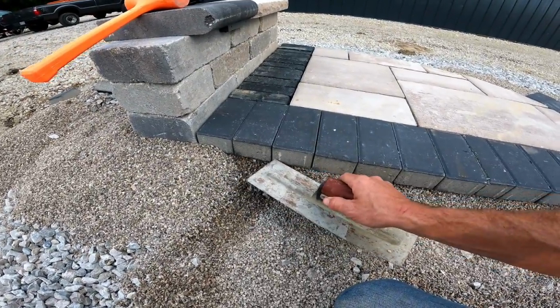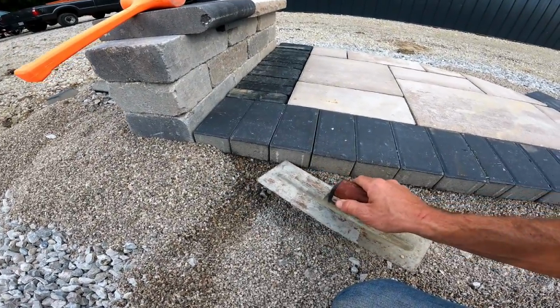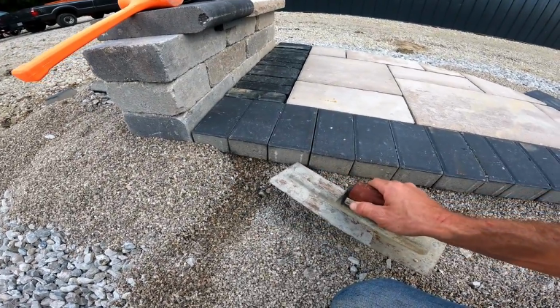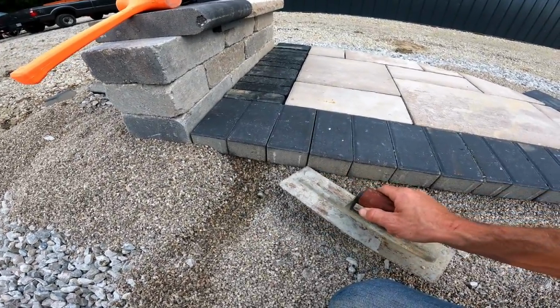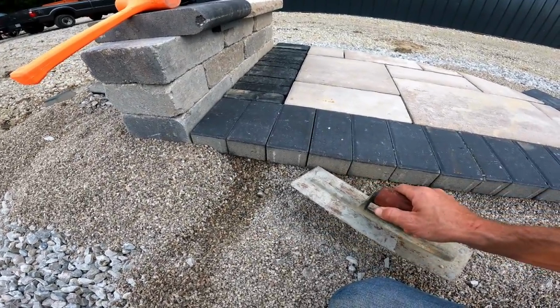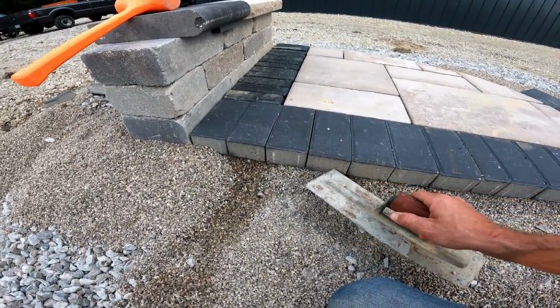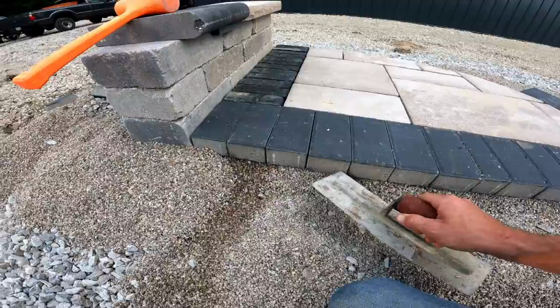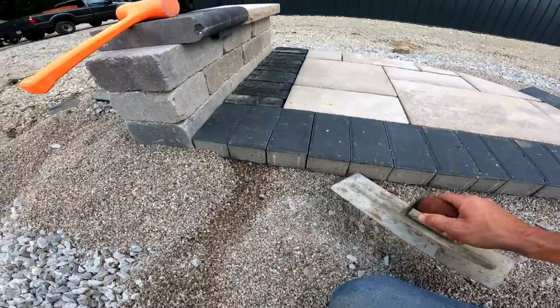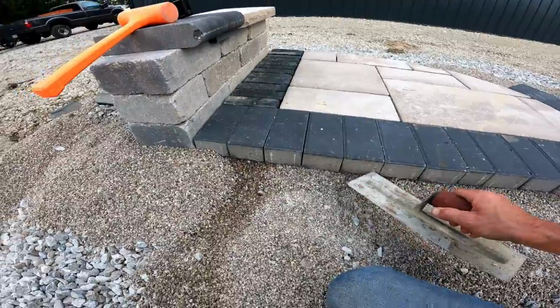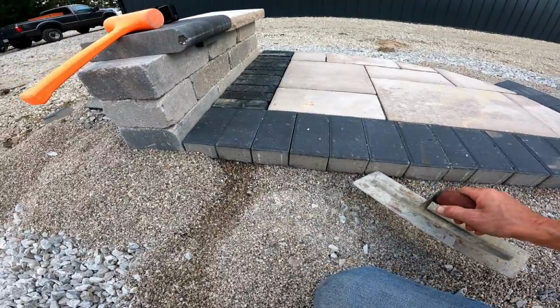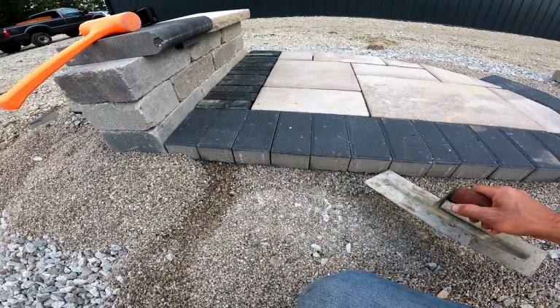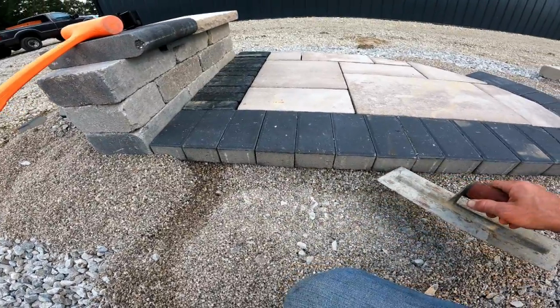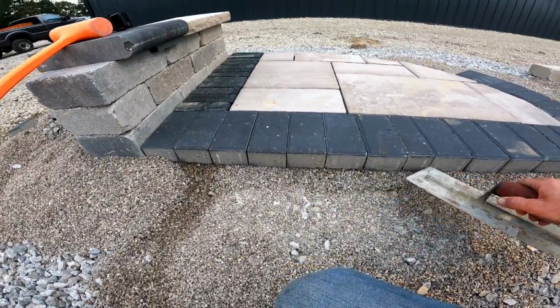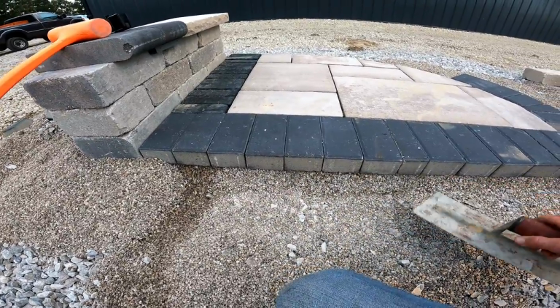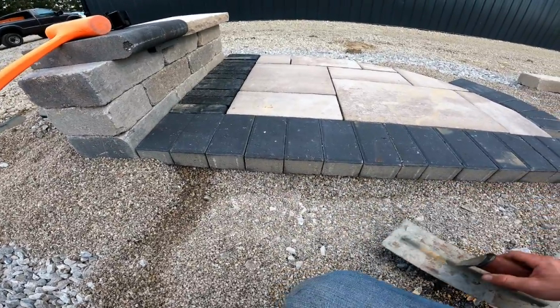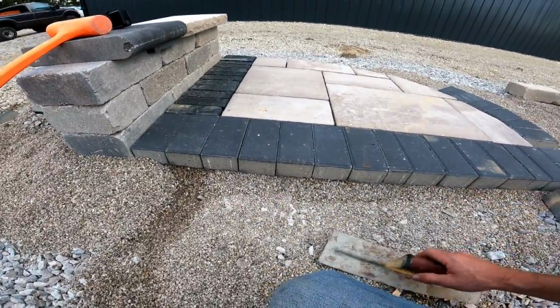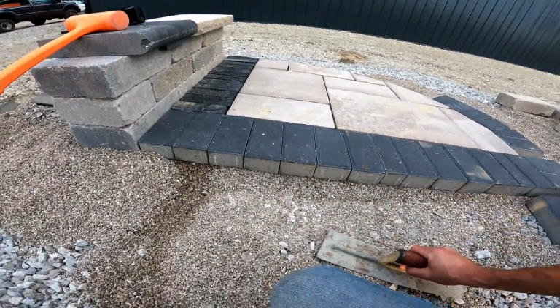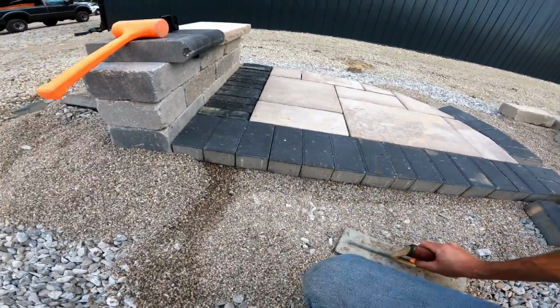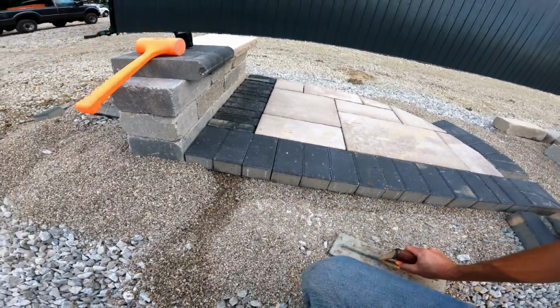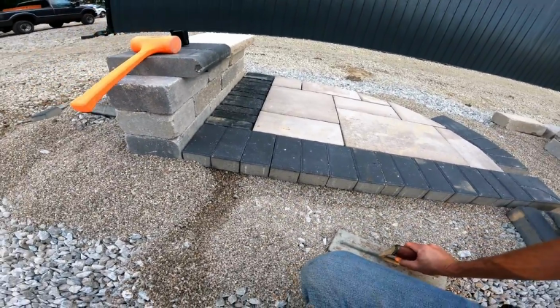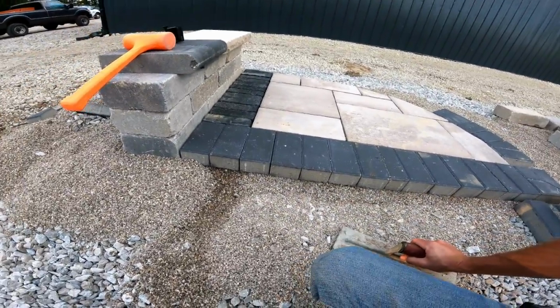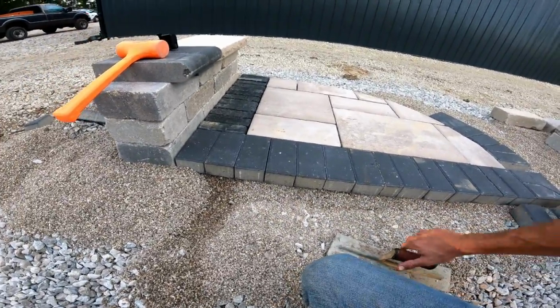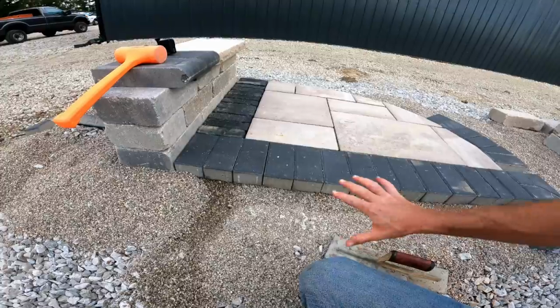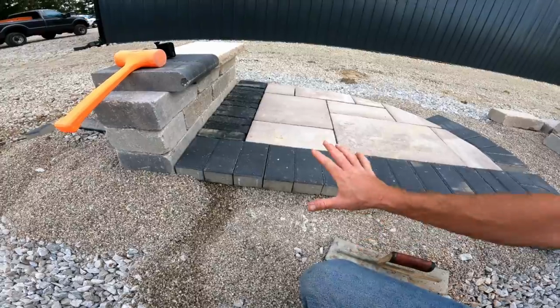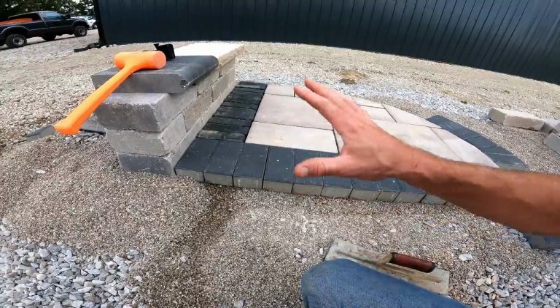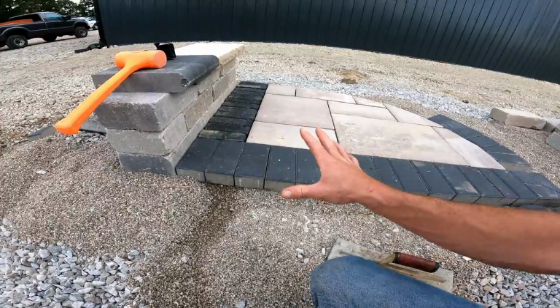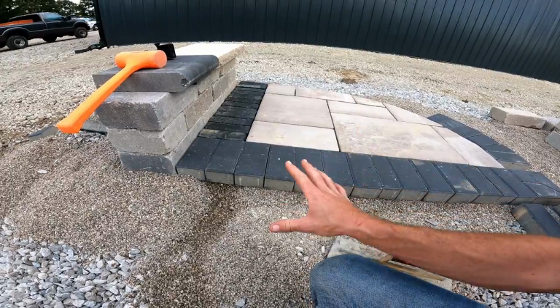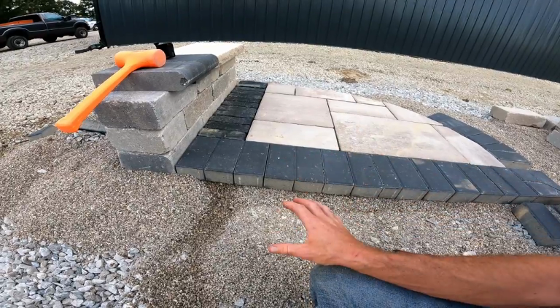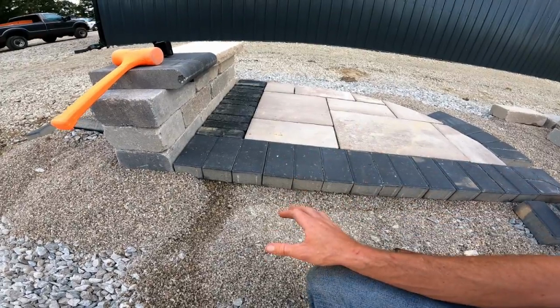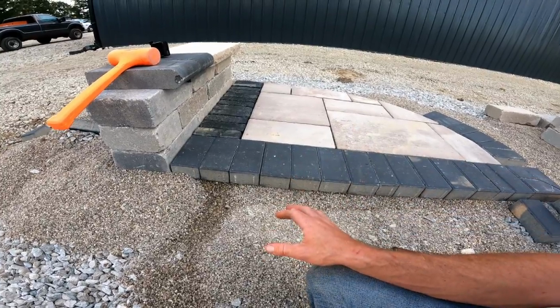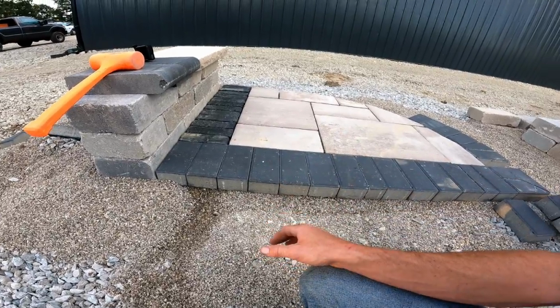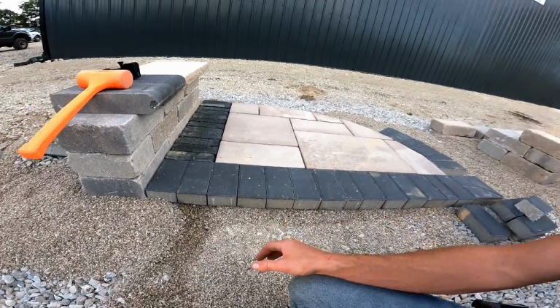We're going to run it about a third of the way up the paver. It really doesn't need to be anything too dramatic.